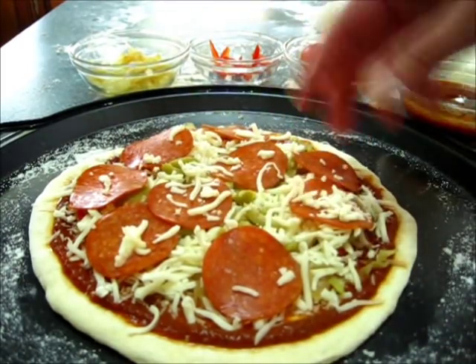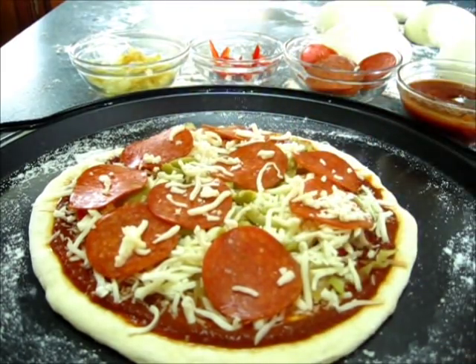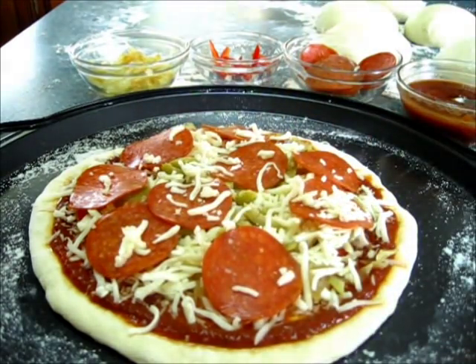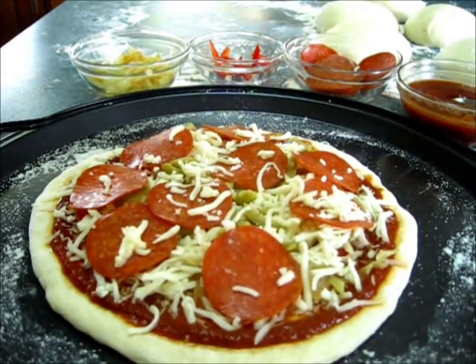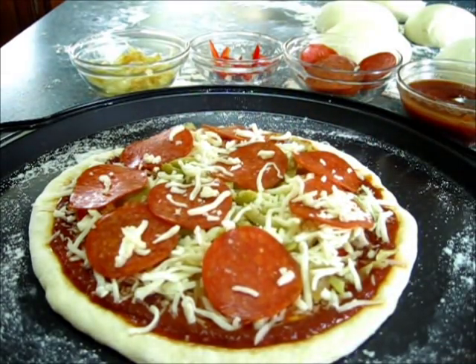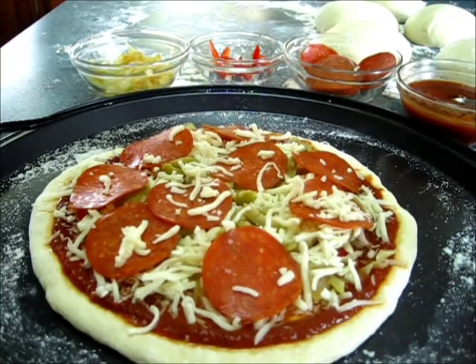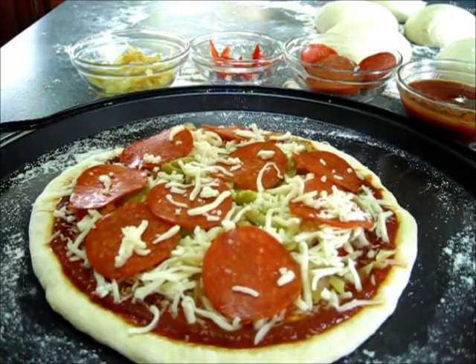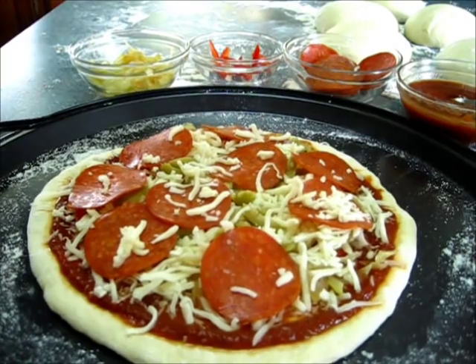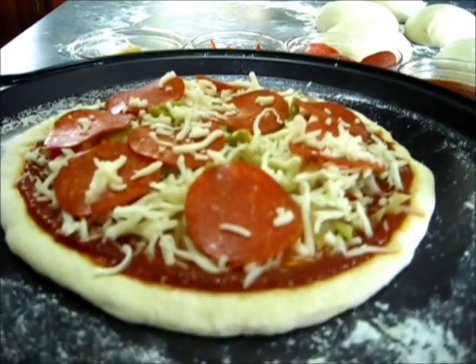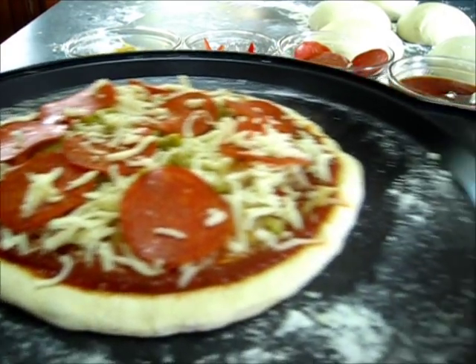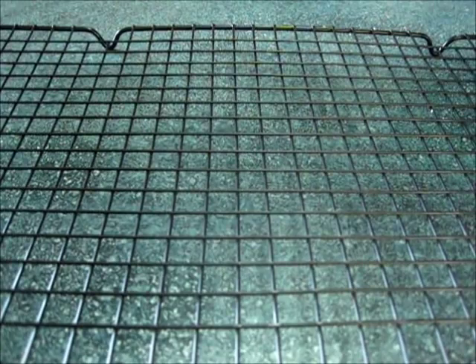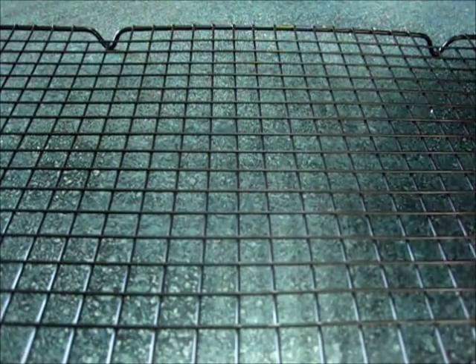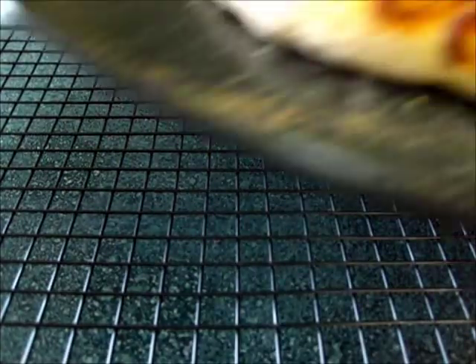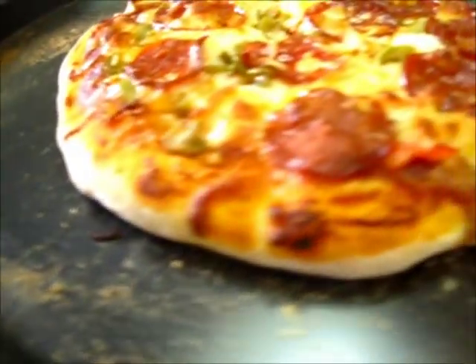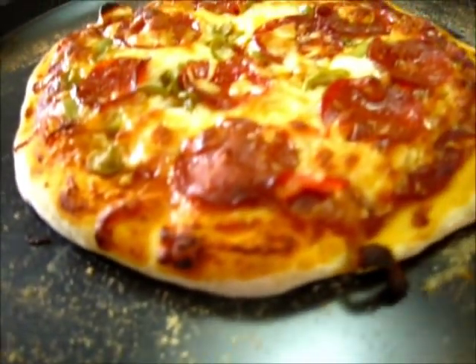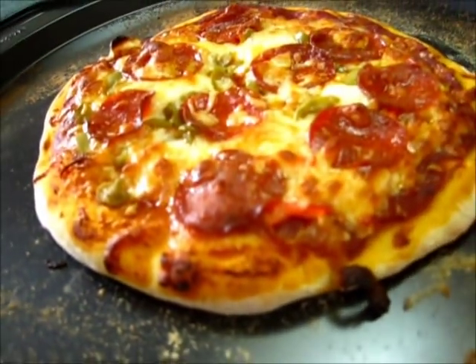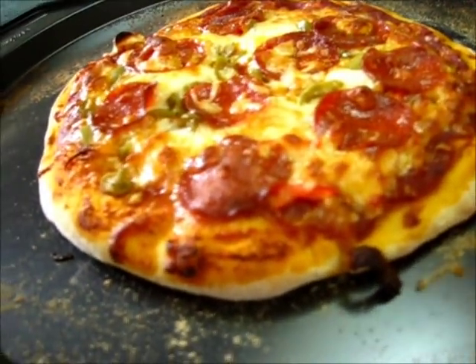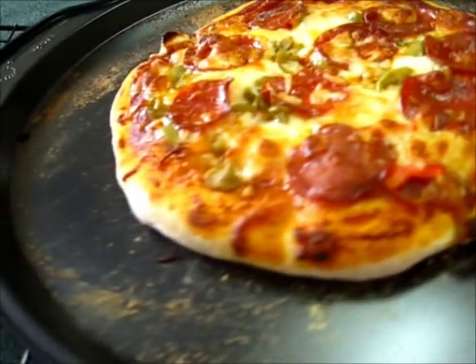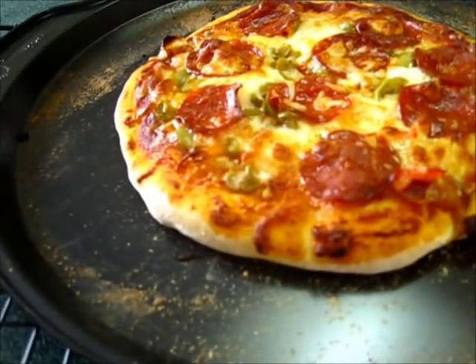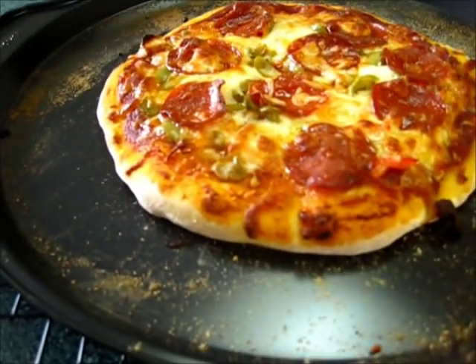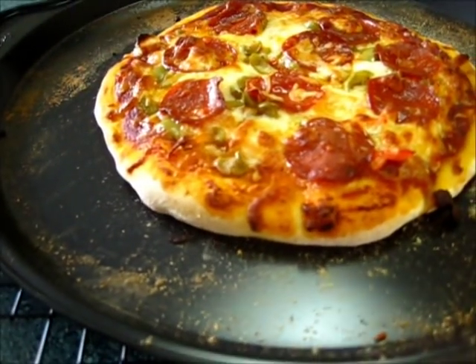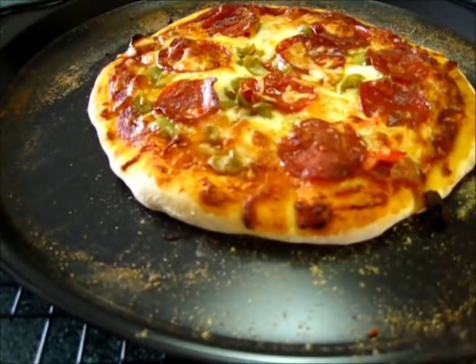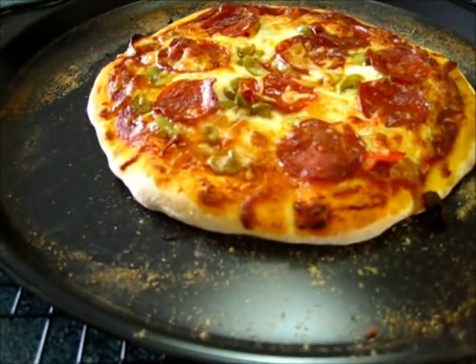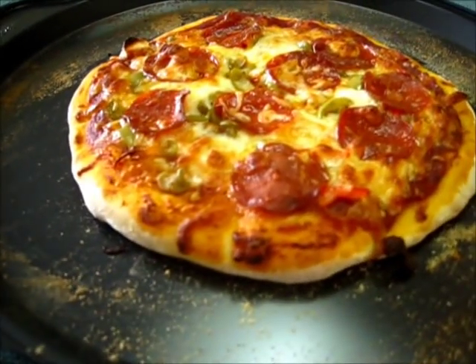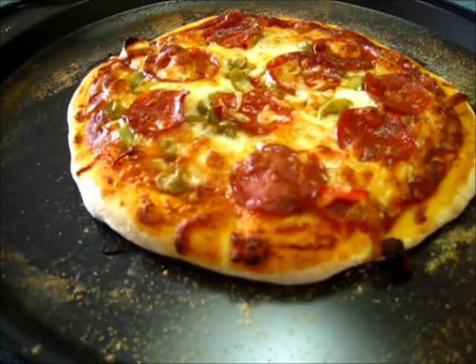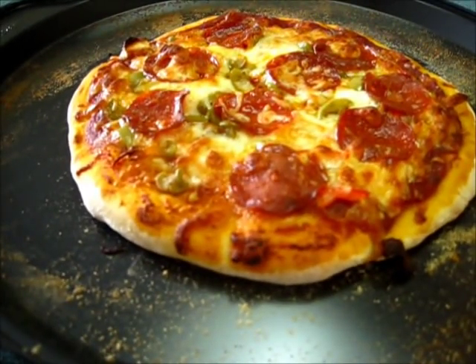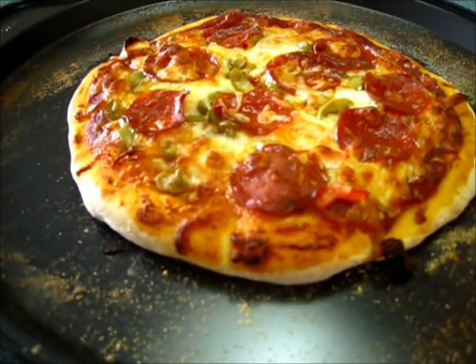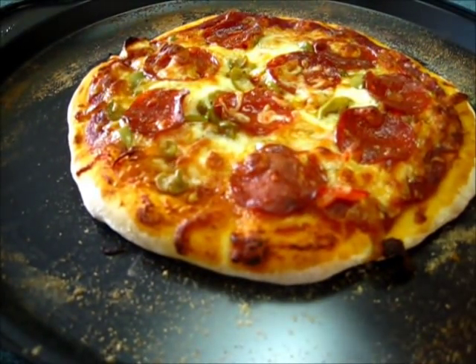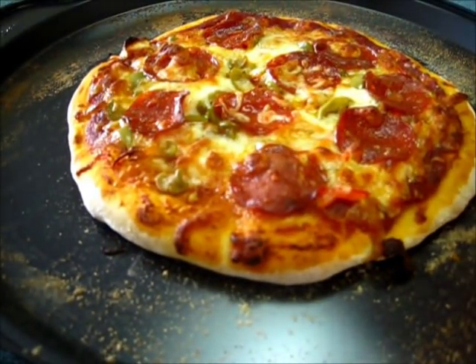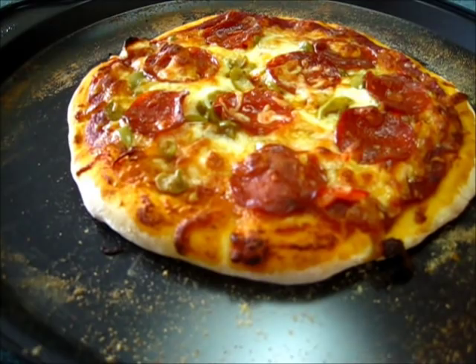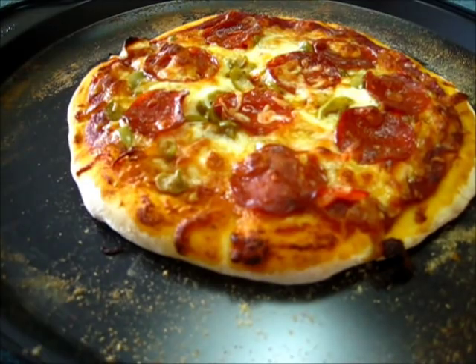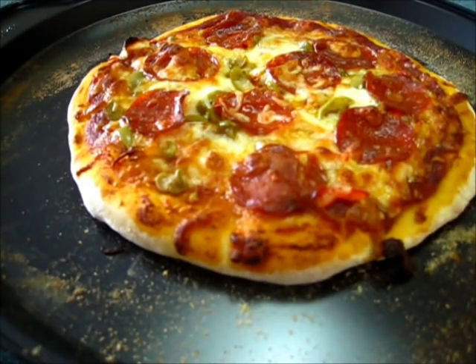This goes in the oven for 12 to 15 minutes. Here's that delicious, yummy, scrumptious pizza! I'm going to let it cool, and then I'll come back and cut into it and tell you how it tastes.